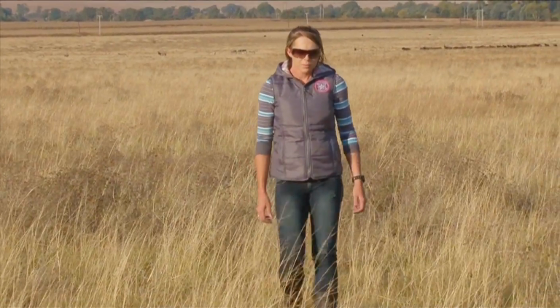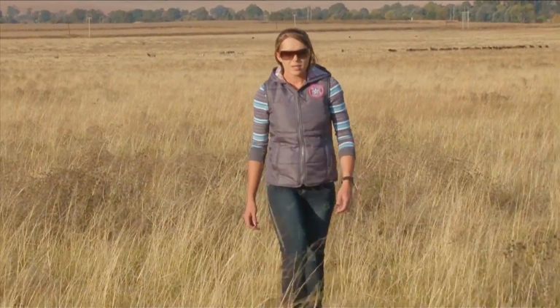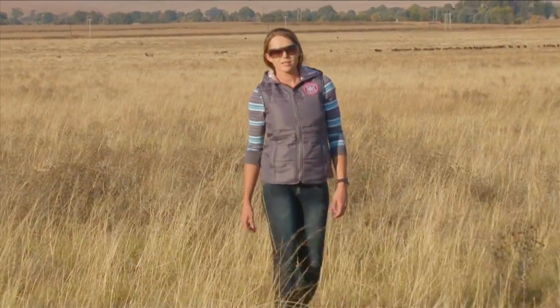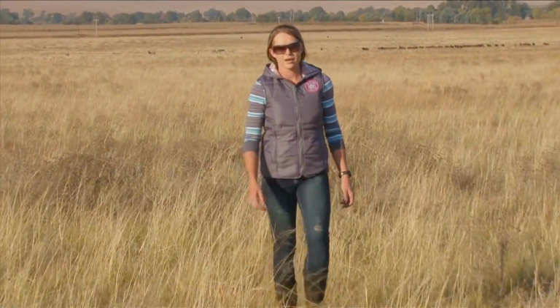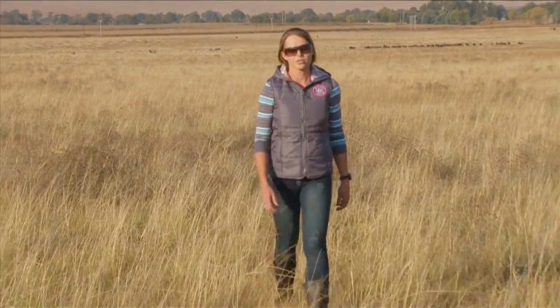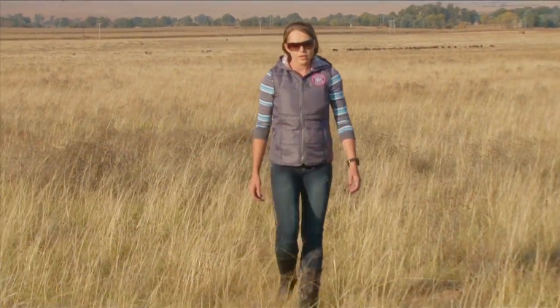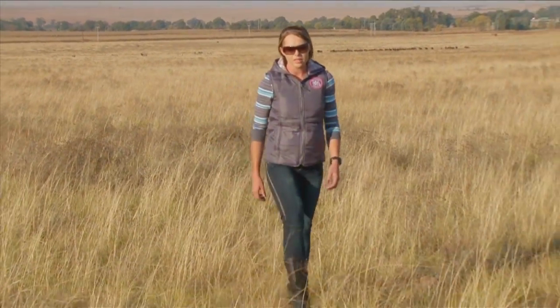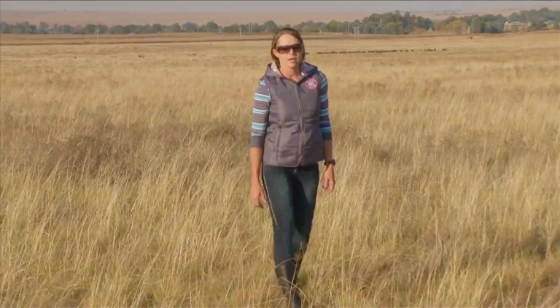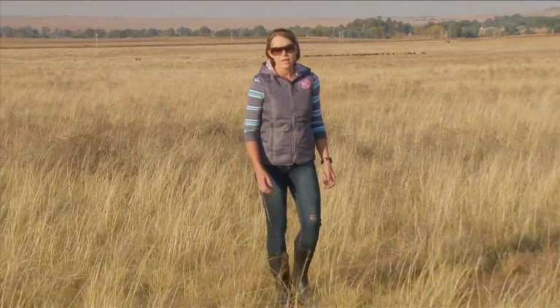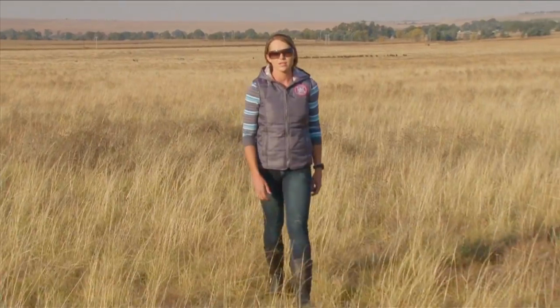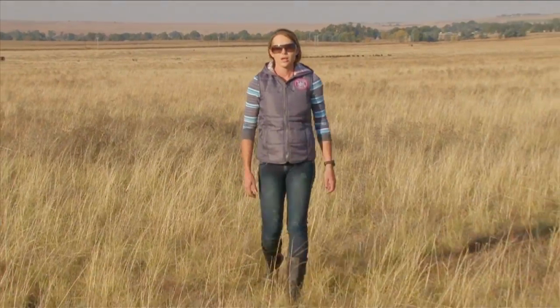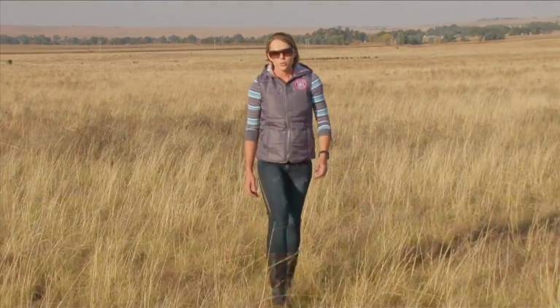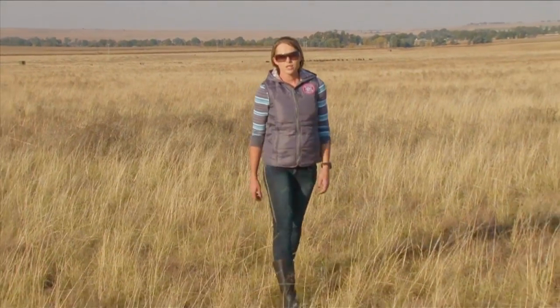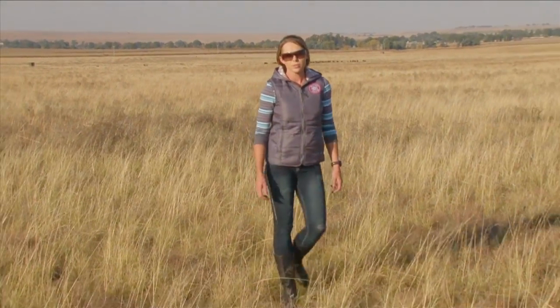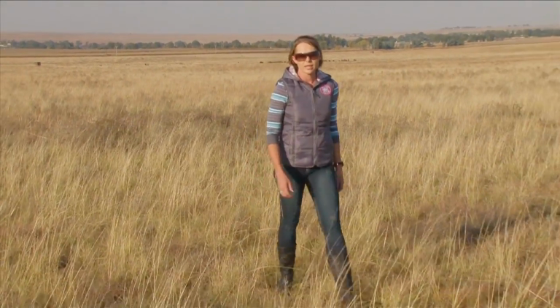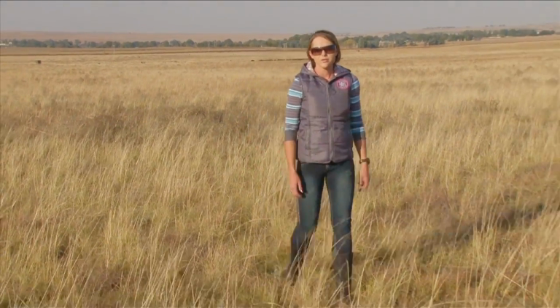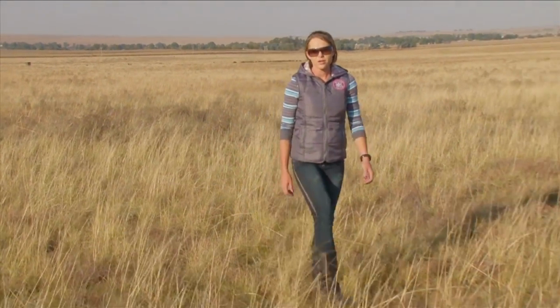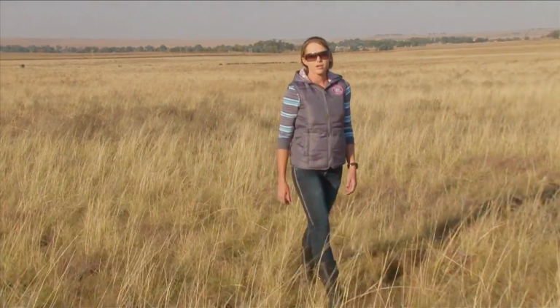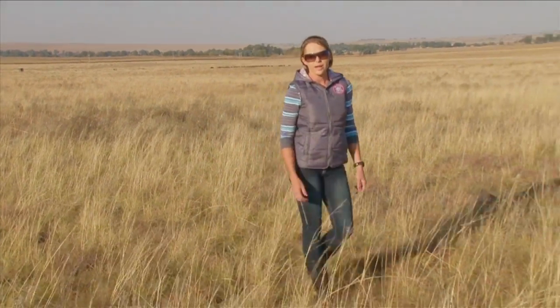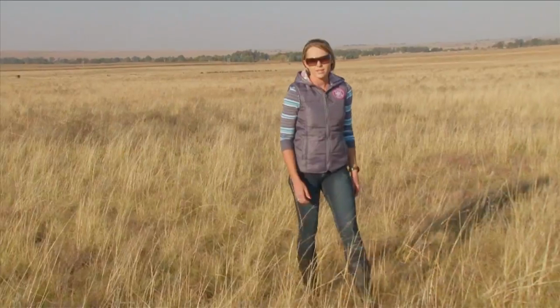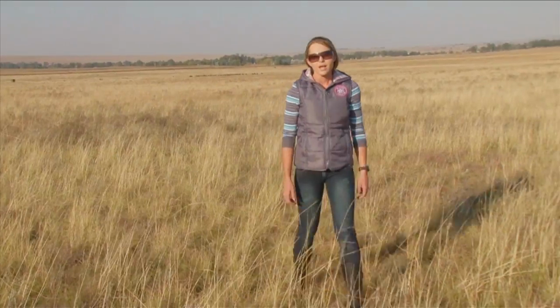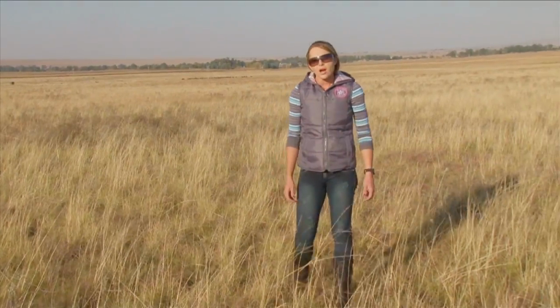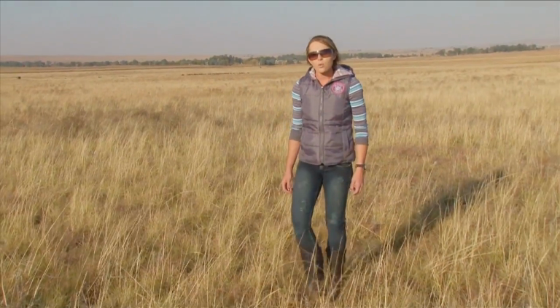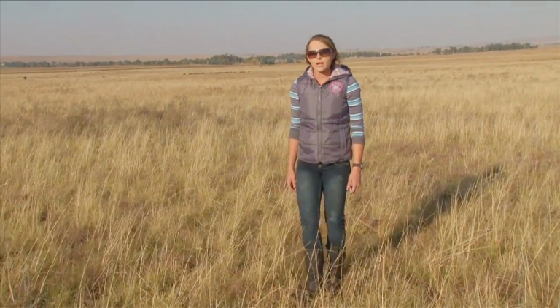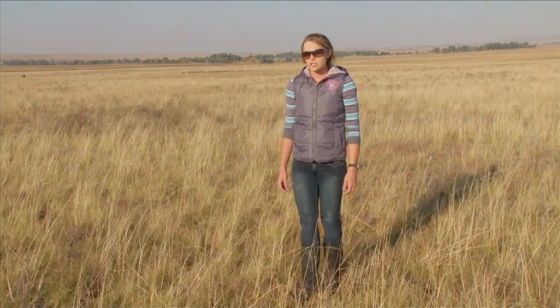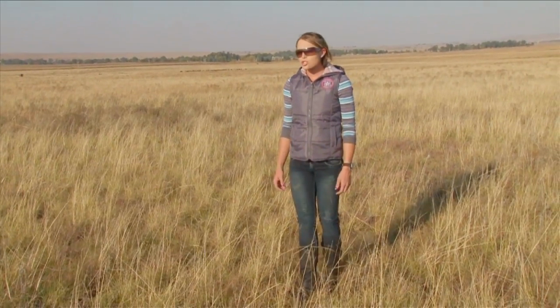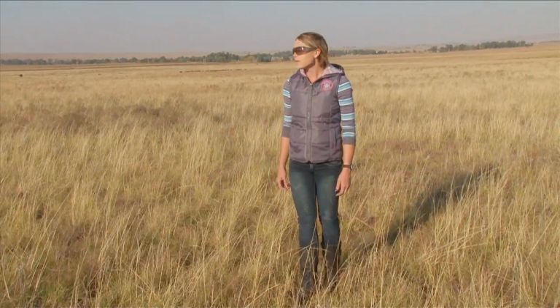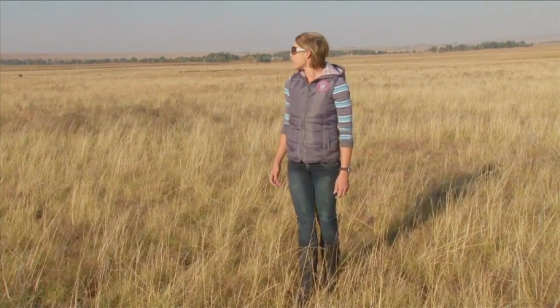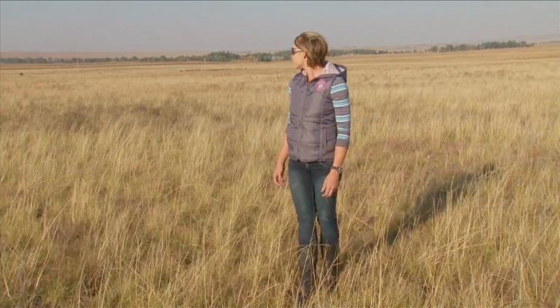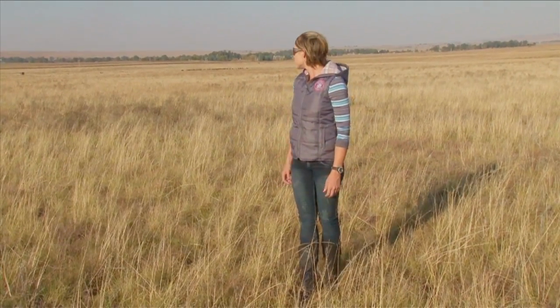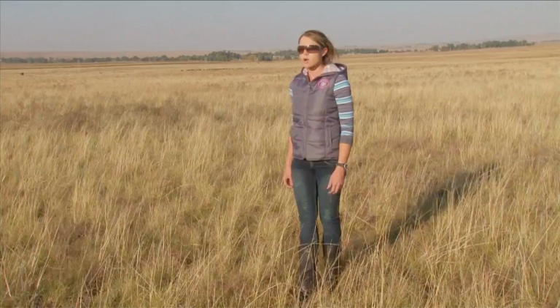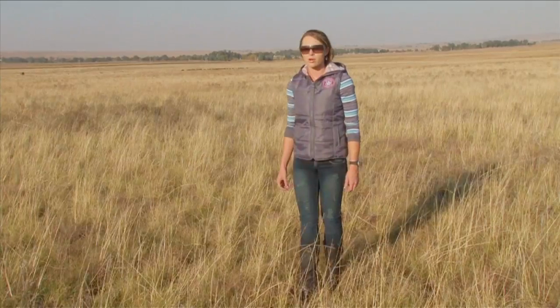By sitting down and observing these zebras, we as humans can get a very clear idea of what it is to truly have a very strong bond.